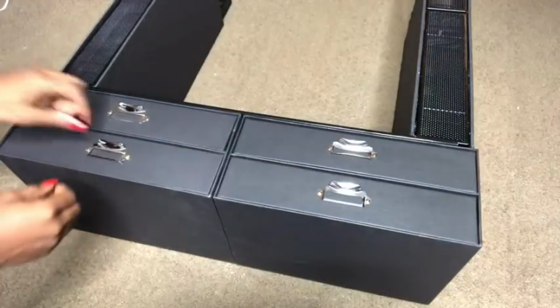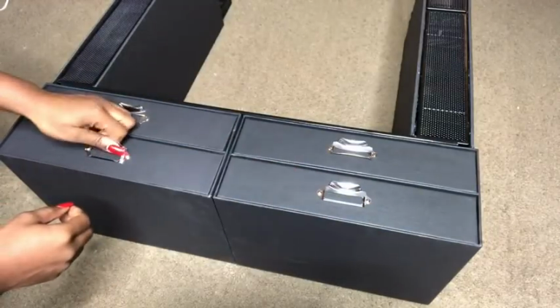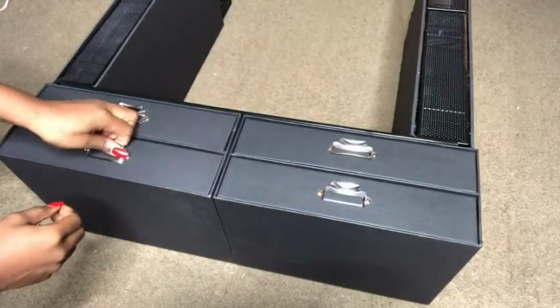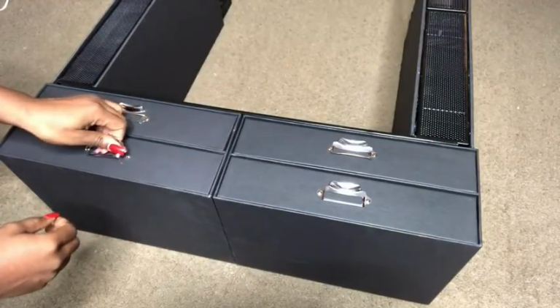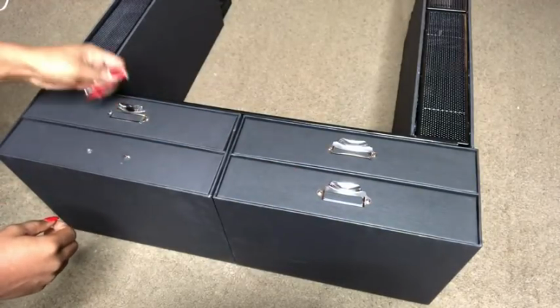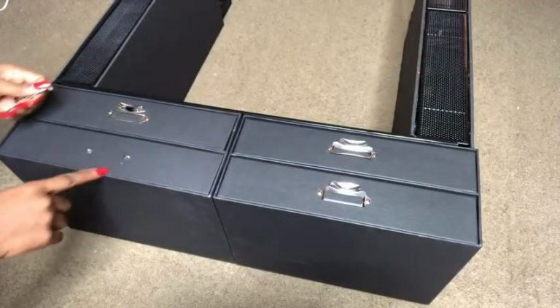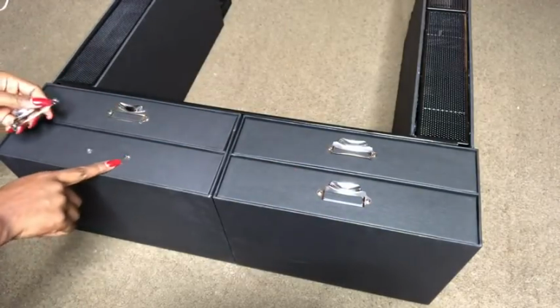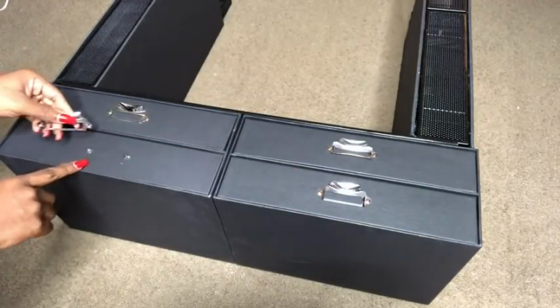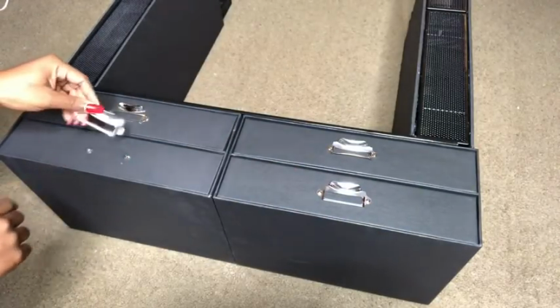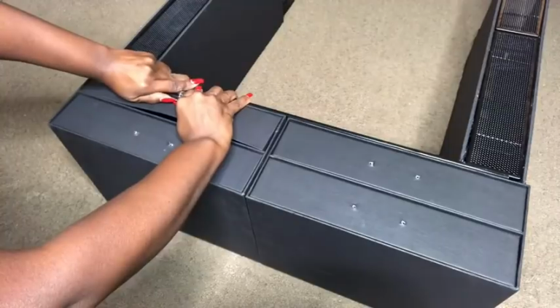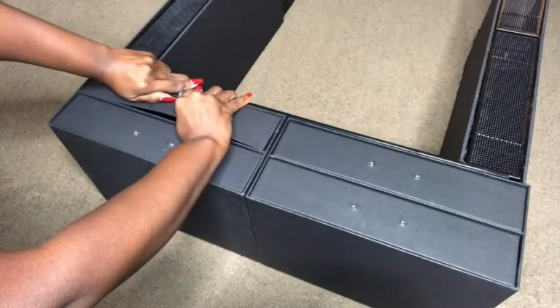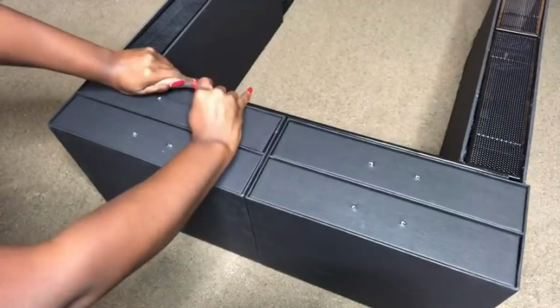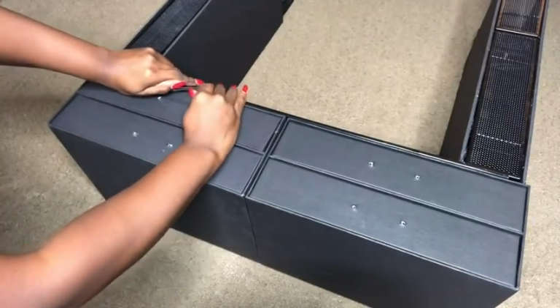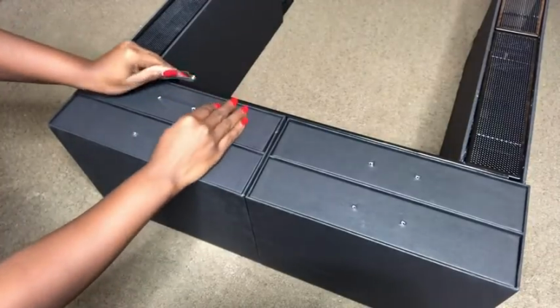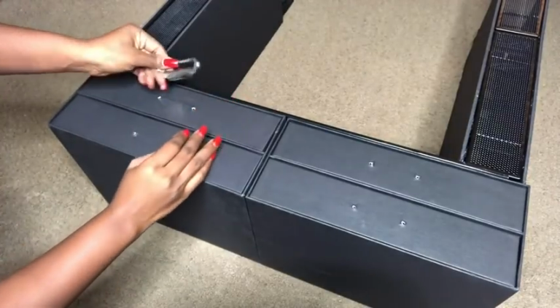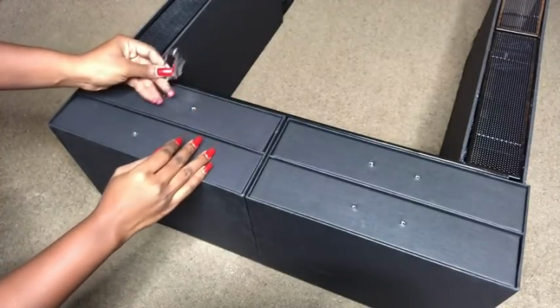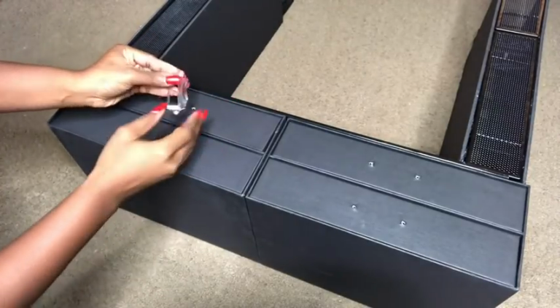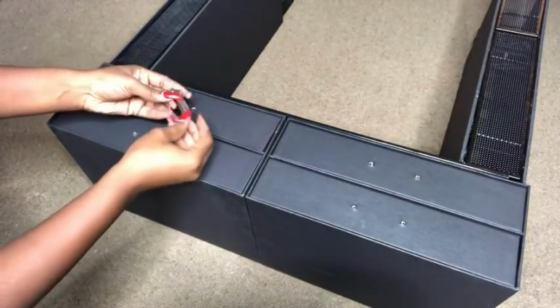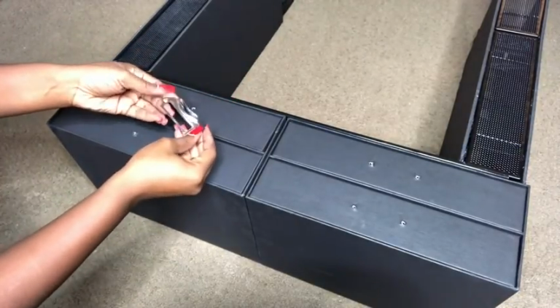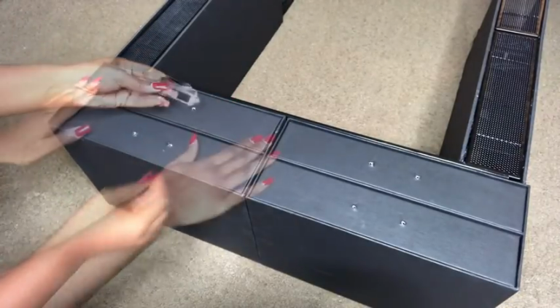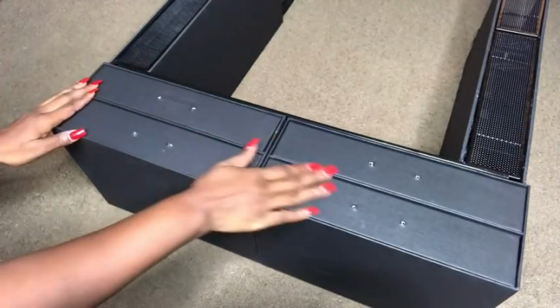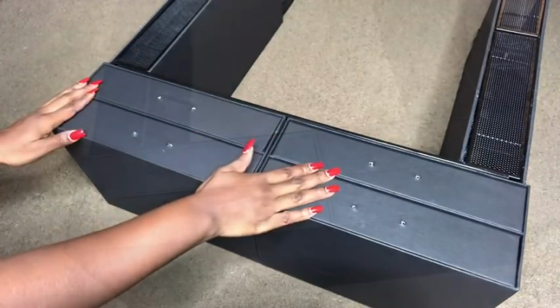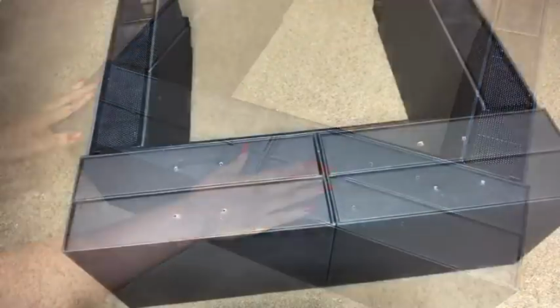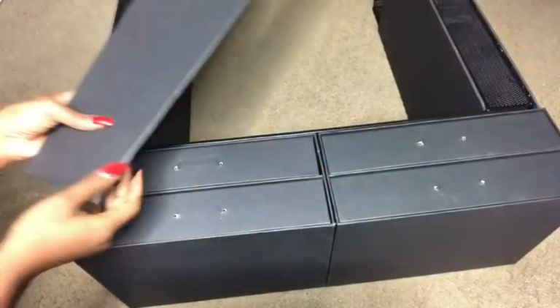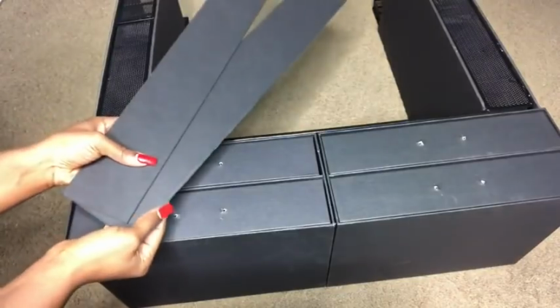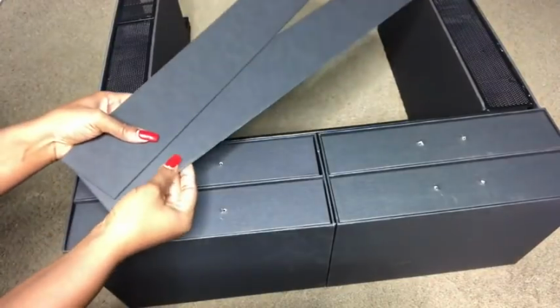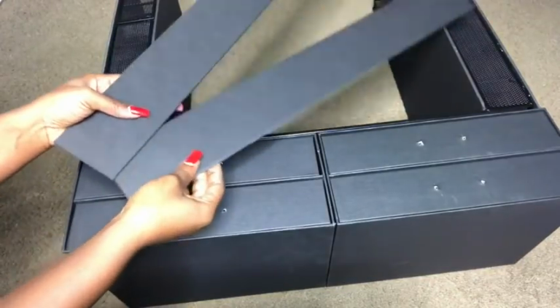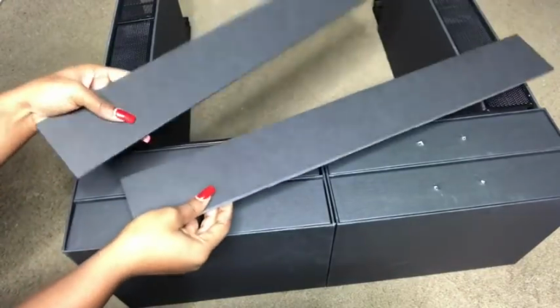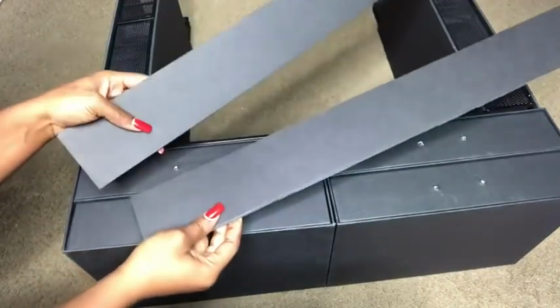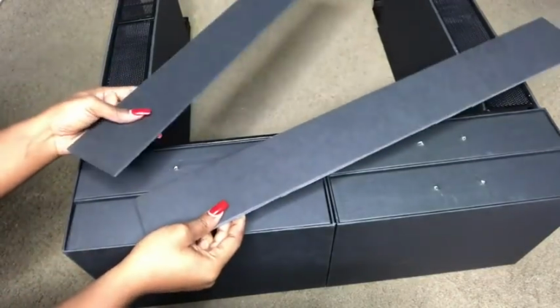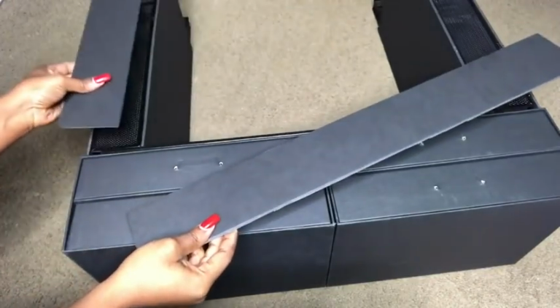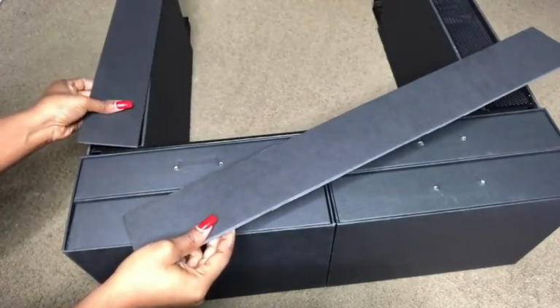I then took out all of the drawer pulls because I'm going to be making my own. I cut more pieces from a foam board to cover up the front.